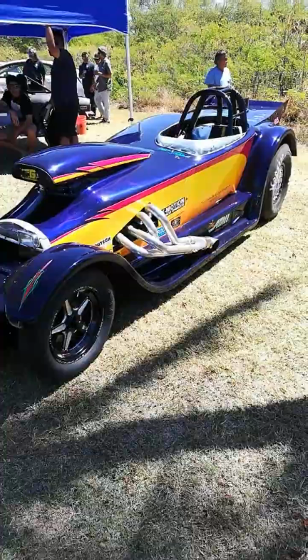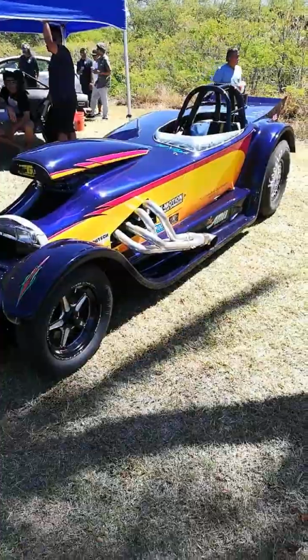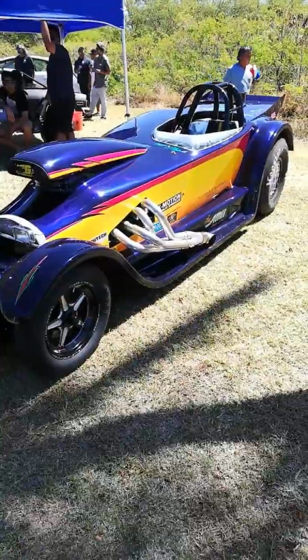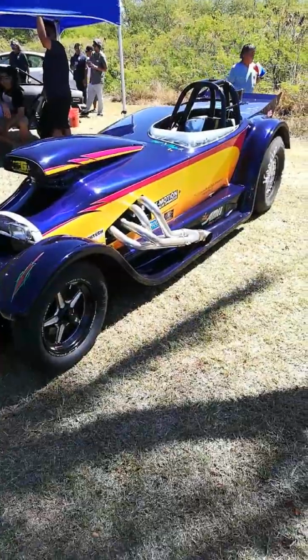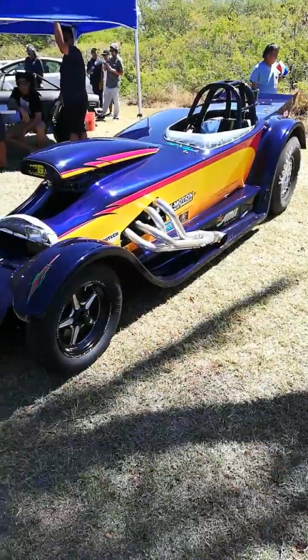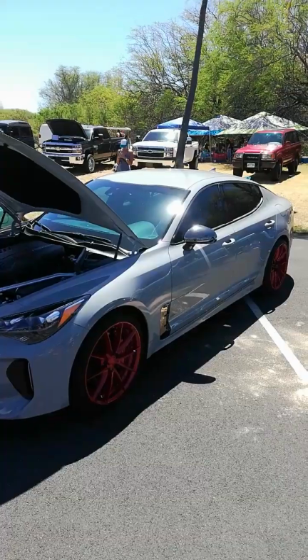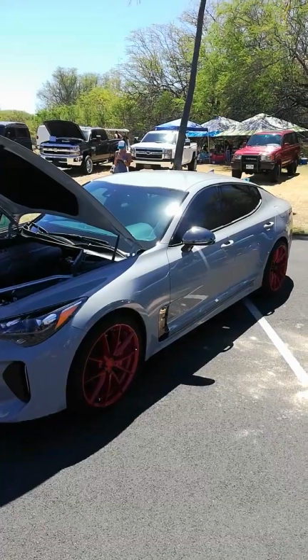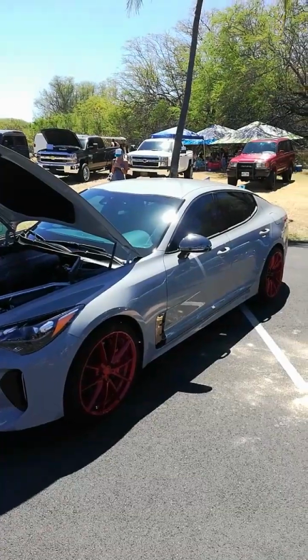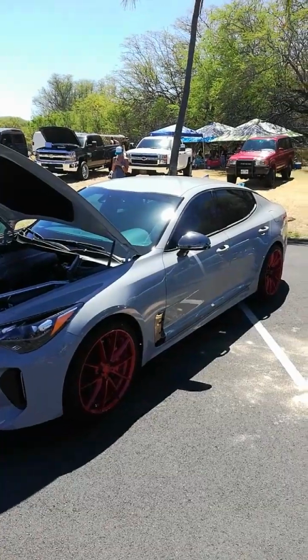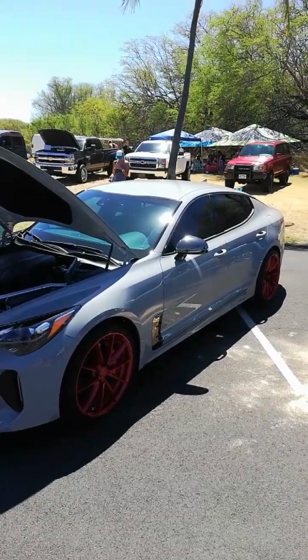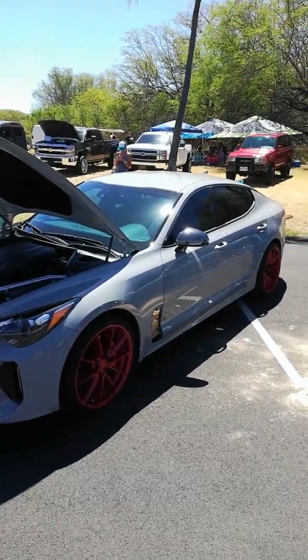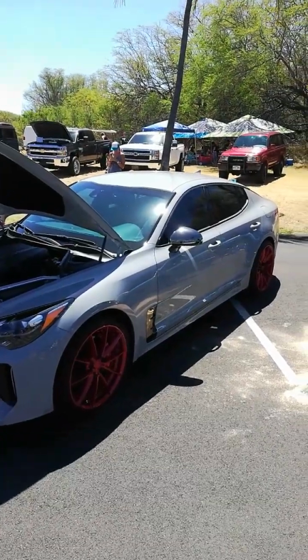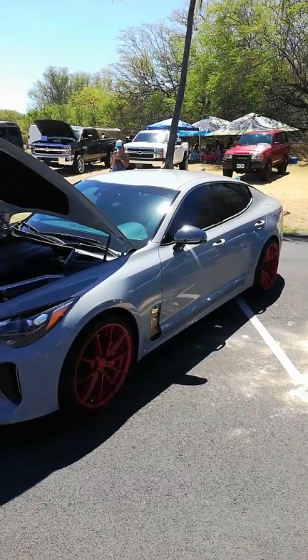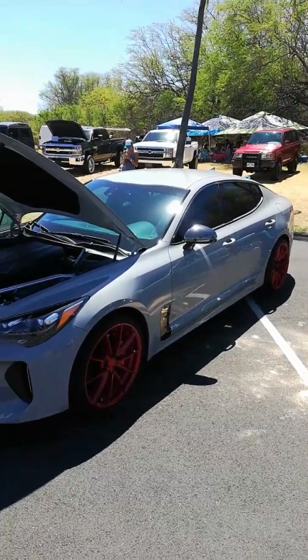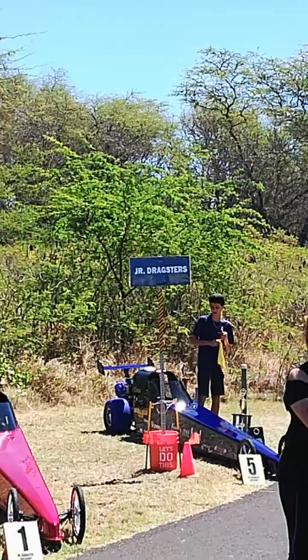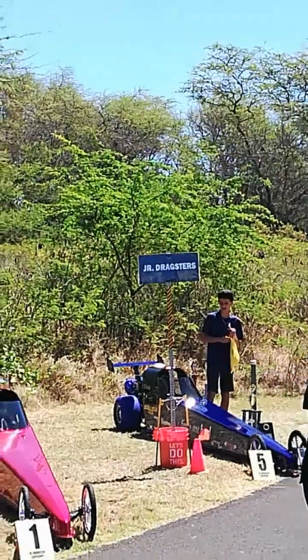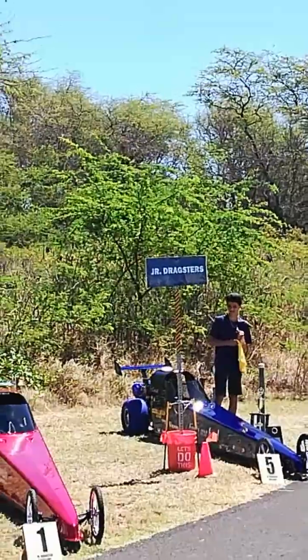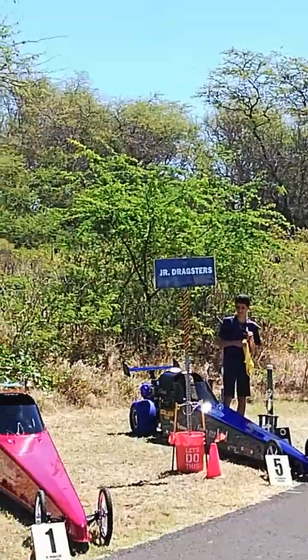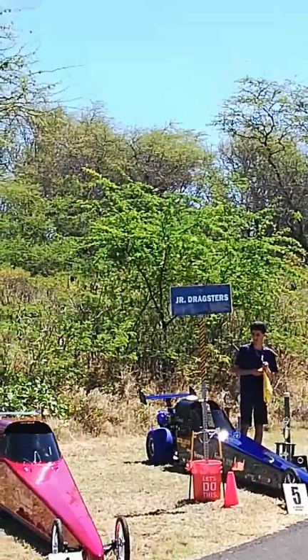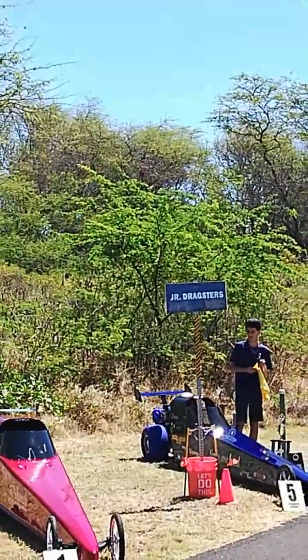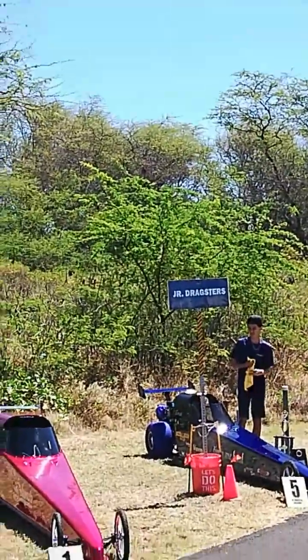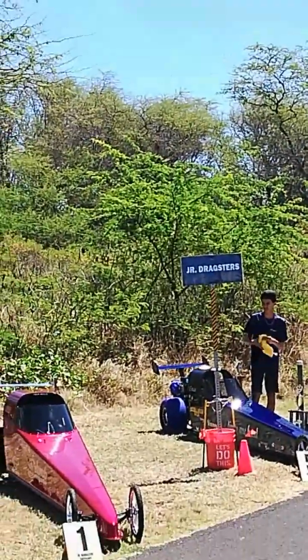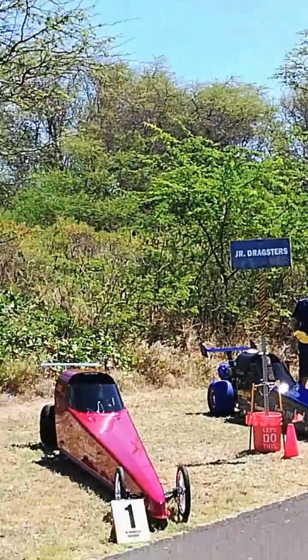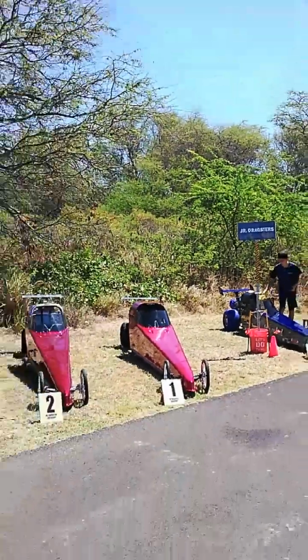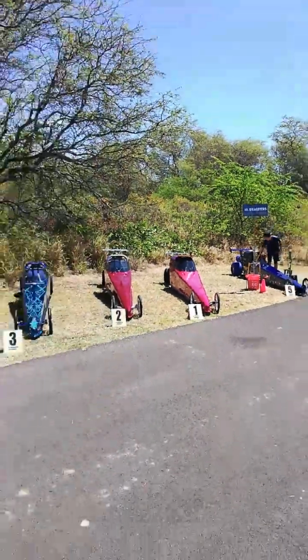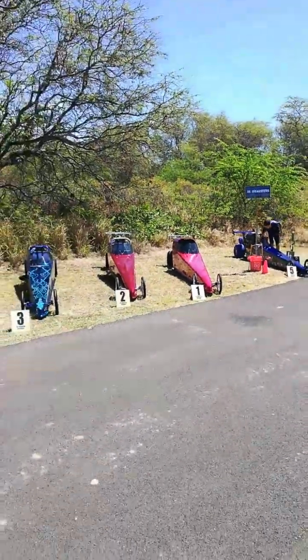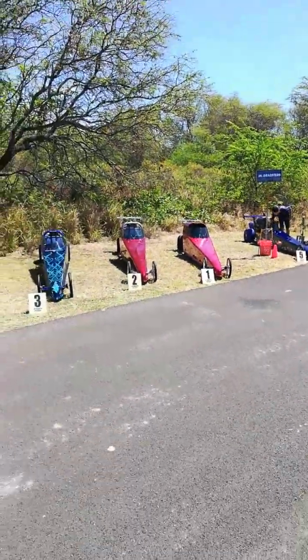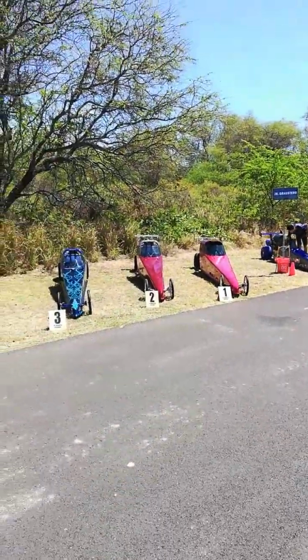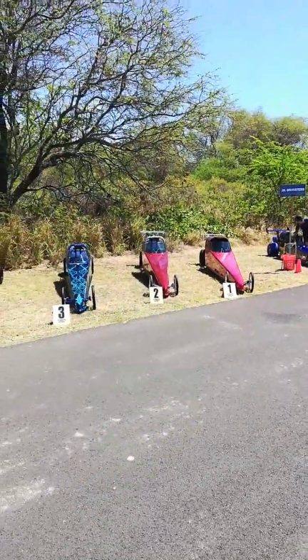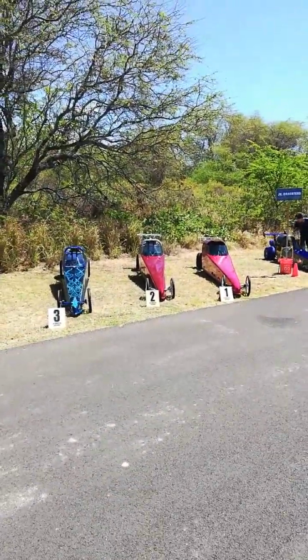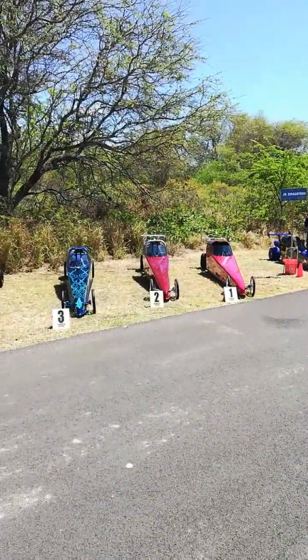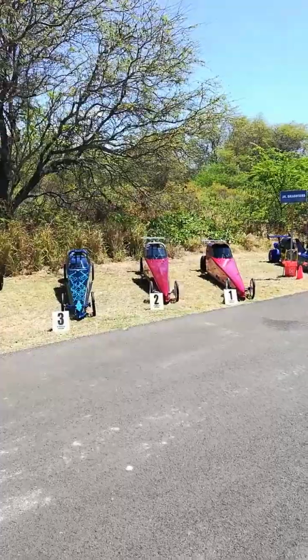Drag Stinger — a literal Stinger. Junior Dragsters. No kidding.